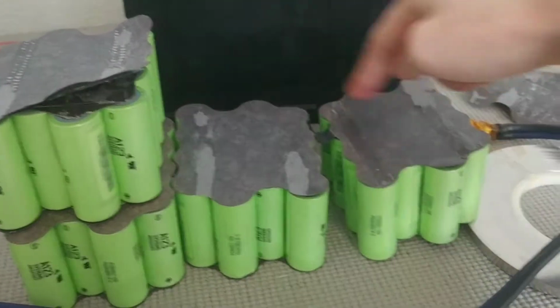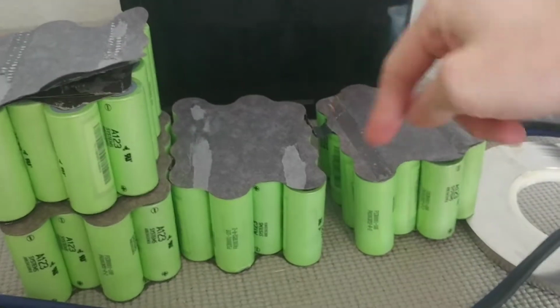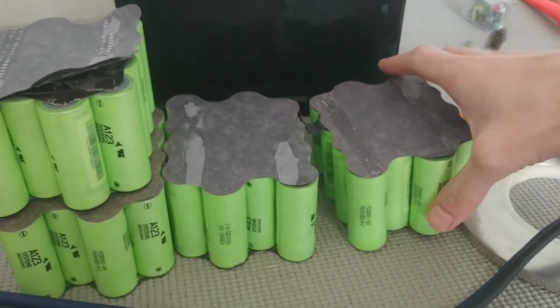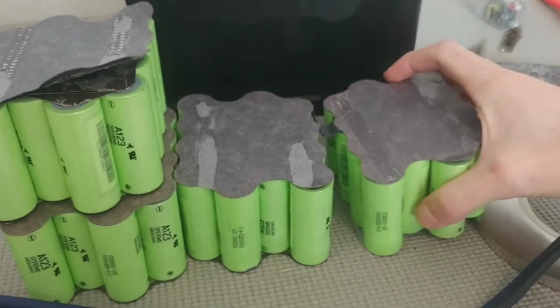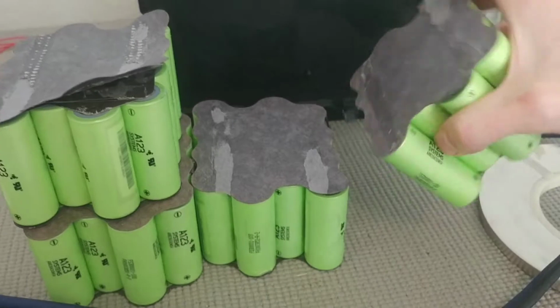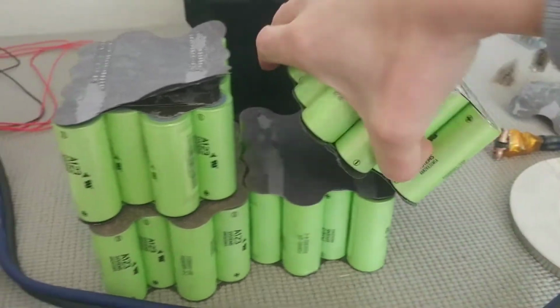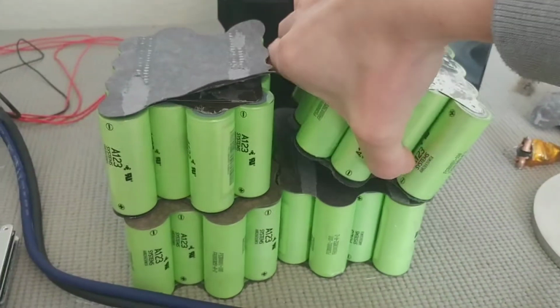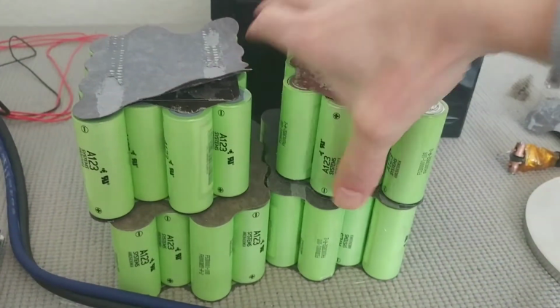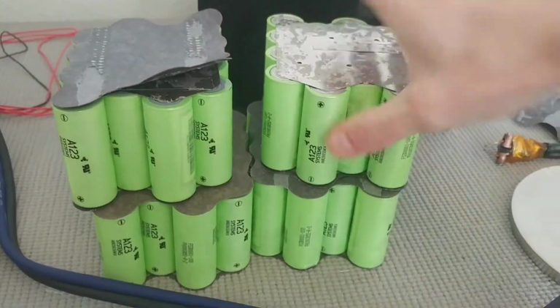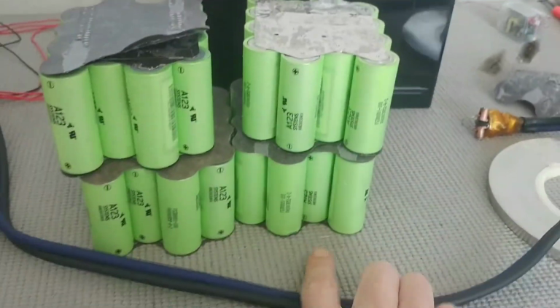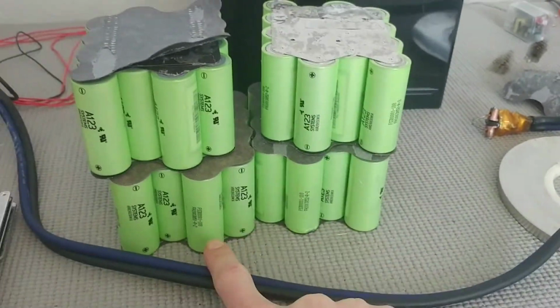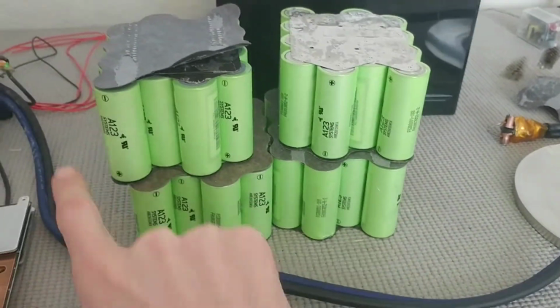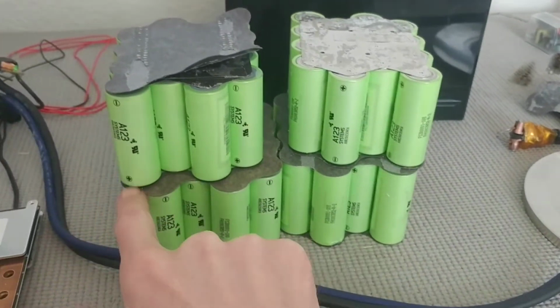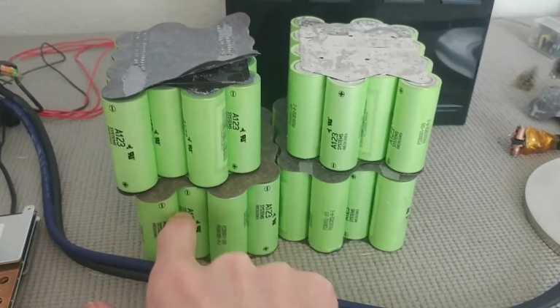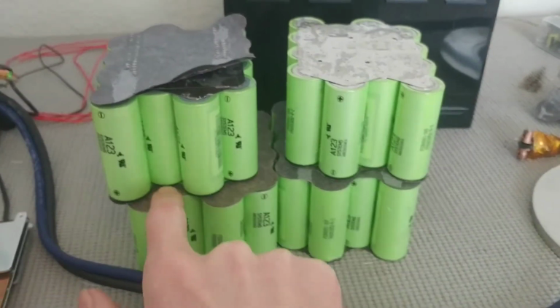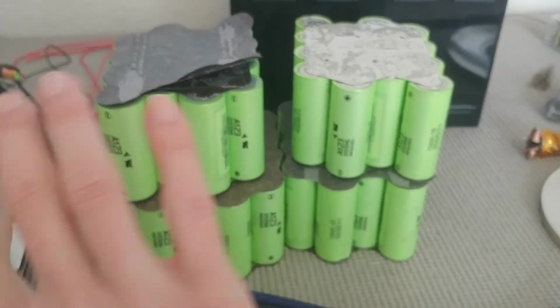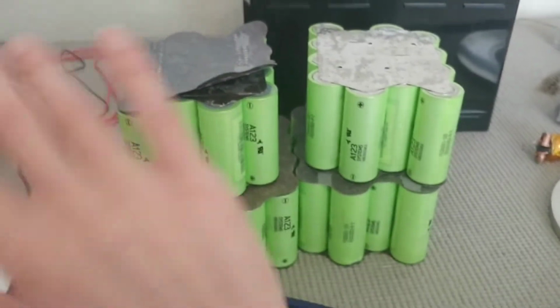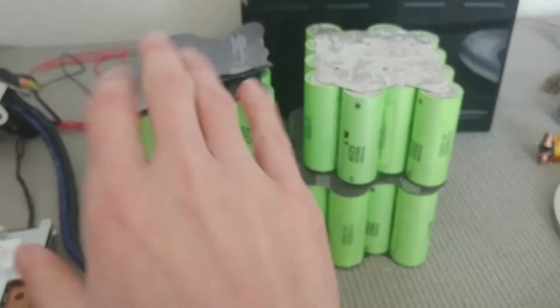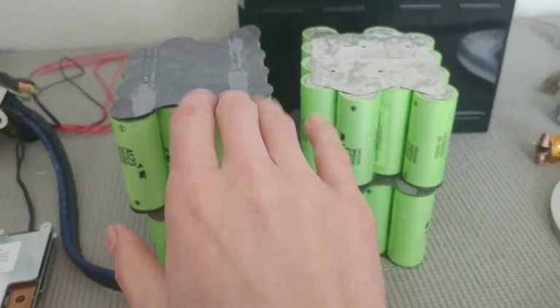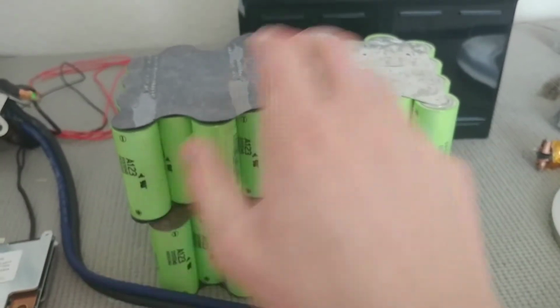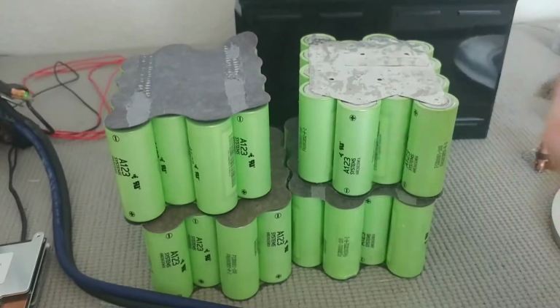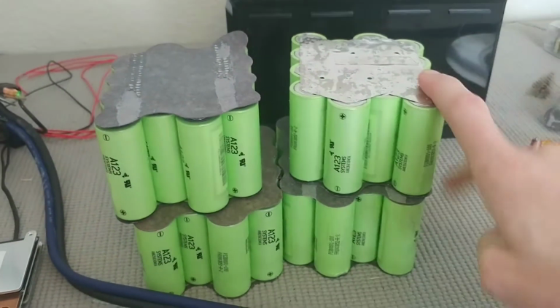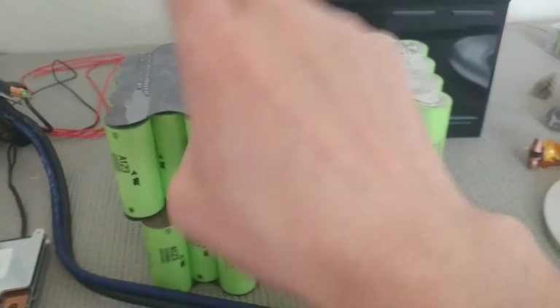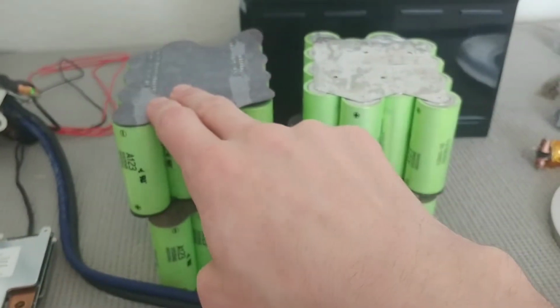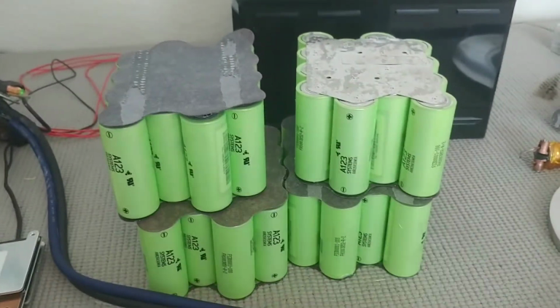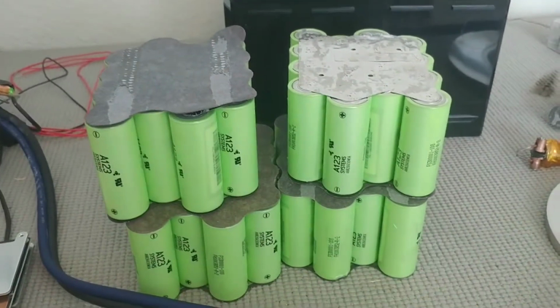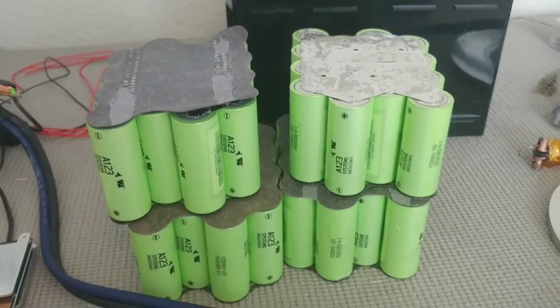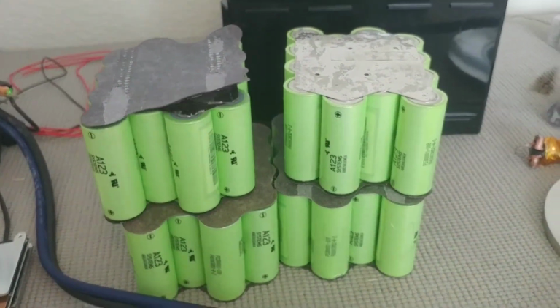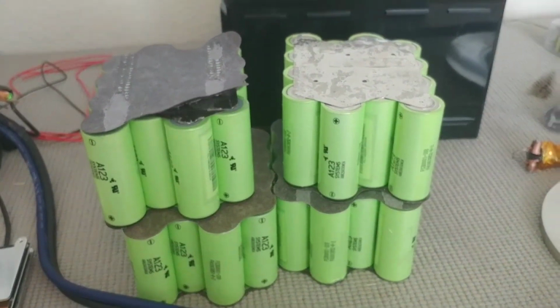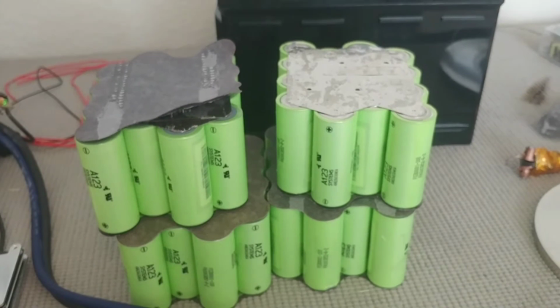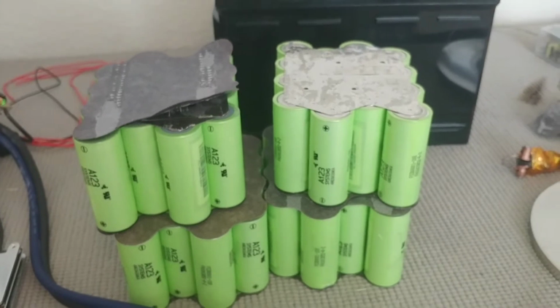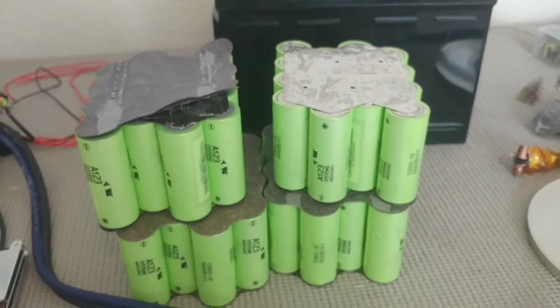What I'm going to do is turn this module over, take the insulation off, and then connect them together using a folding technique — fold it like that, then connect the bottom together. Same thing on this side with the folding technique. This will be the main positive and negative of the battery pack, so I'm going to get going on that.